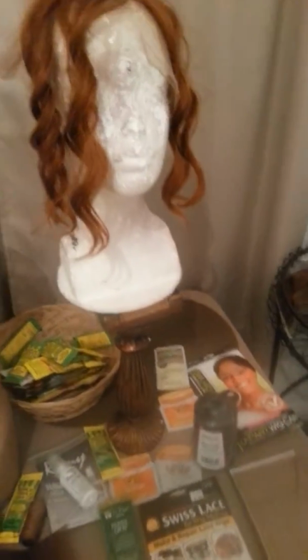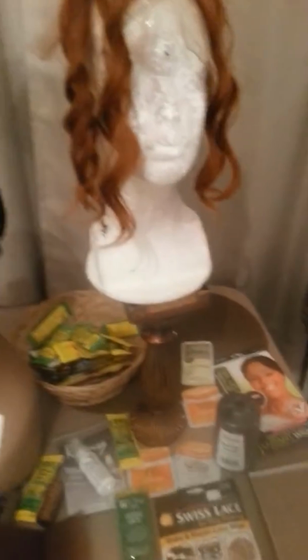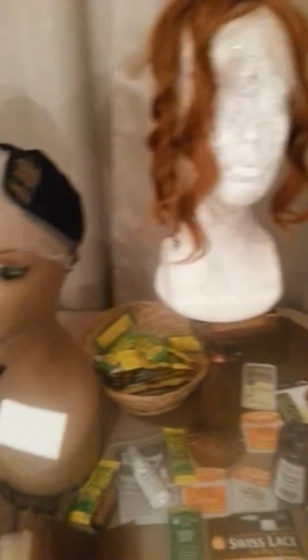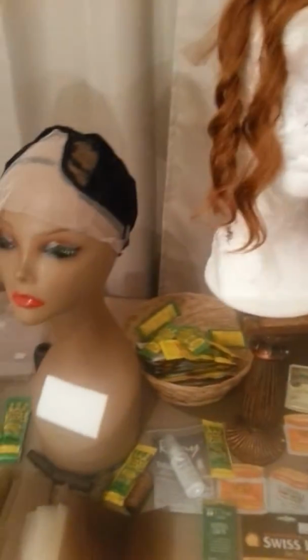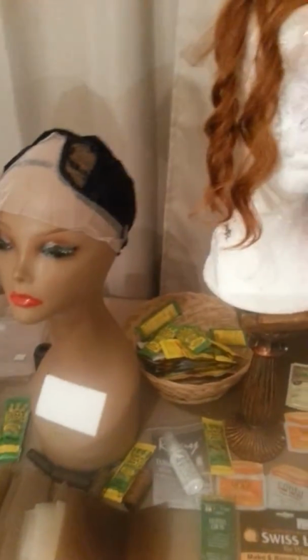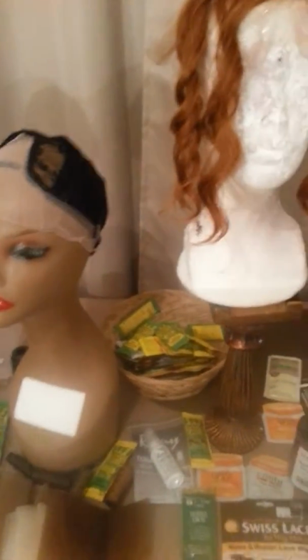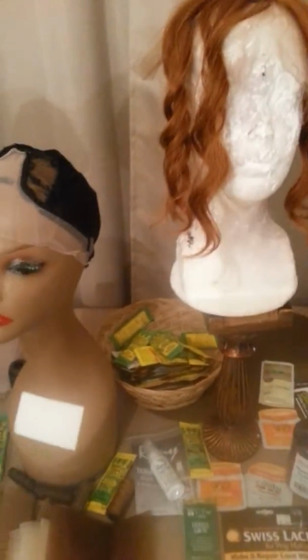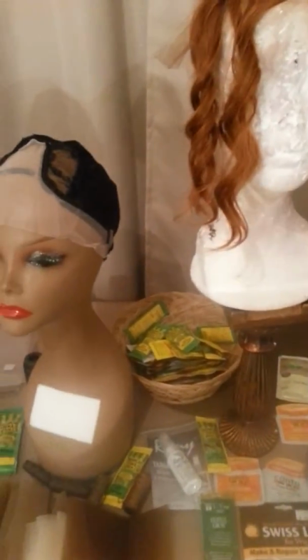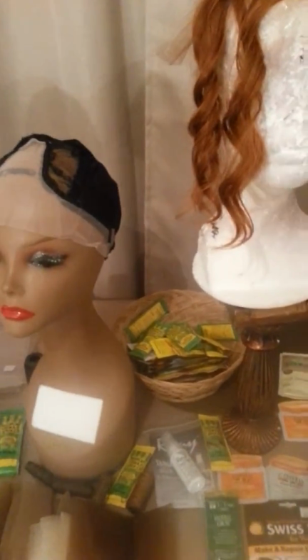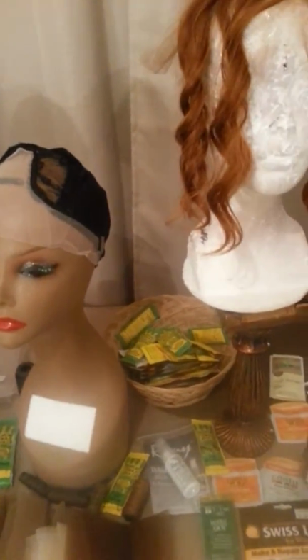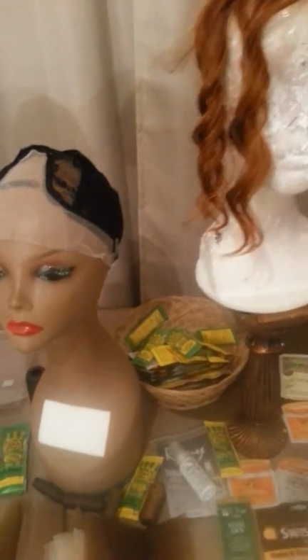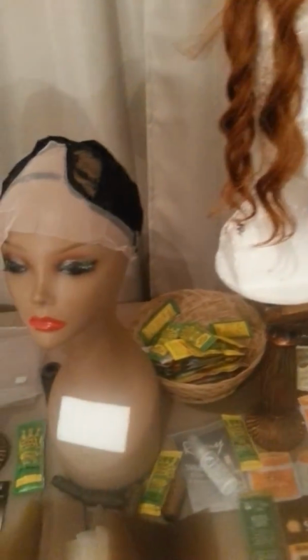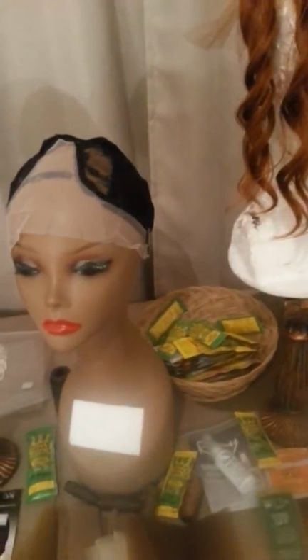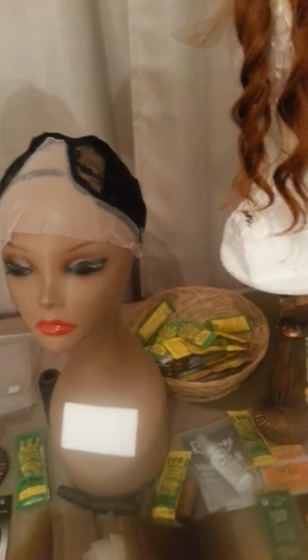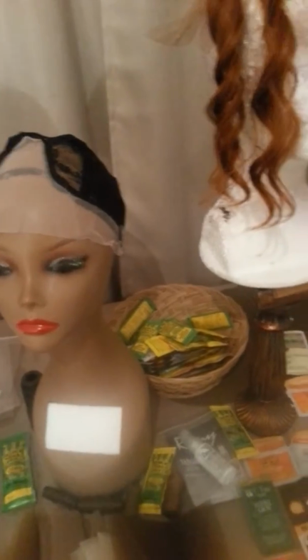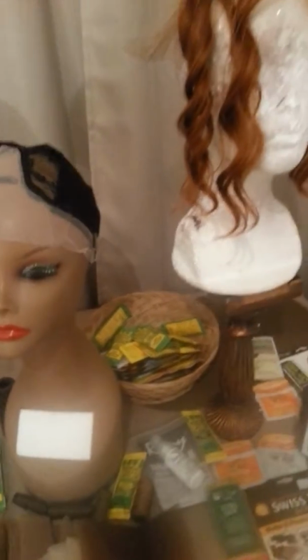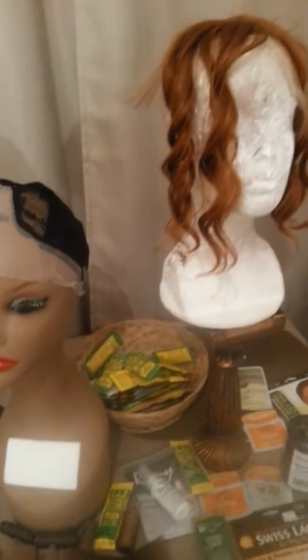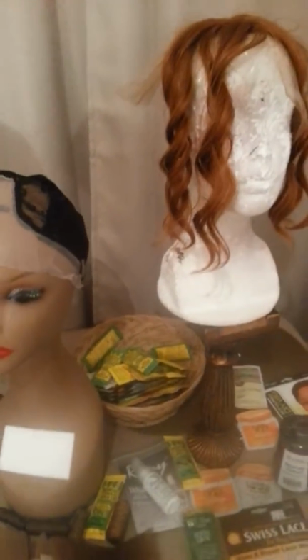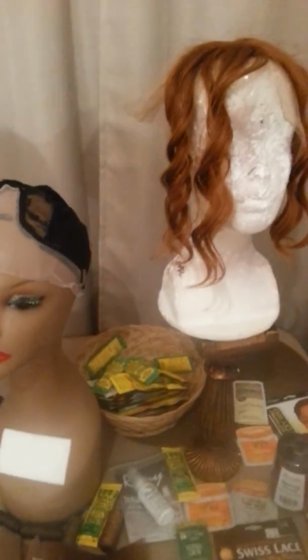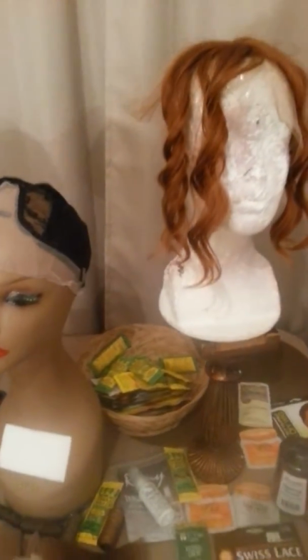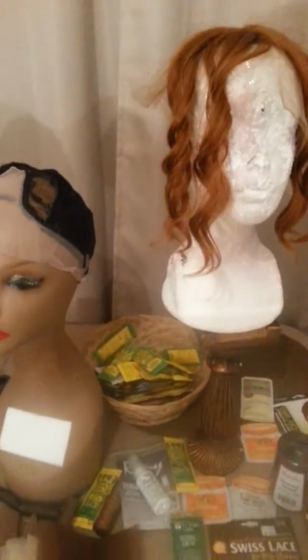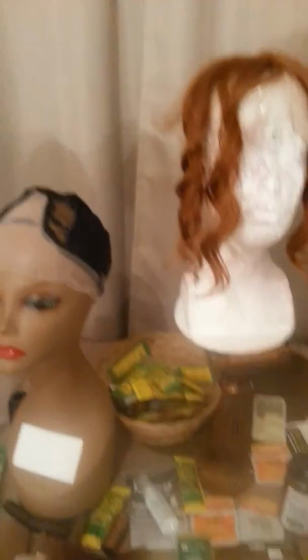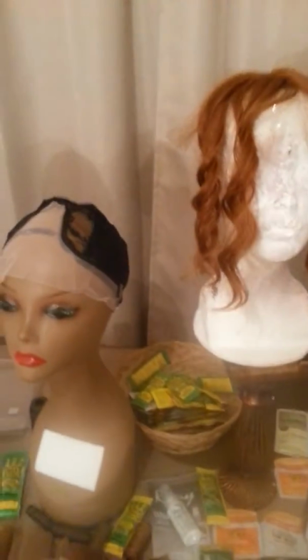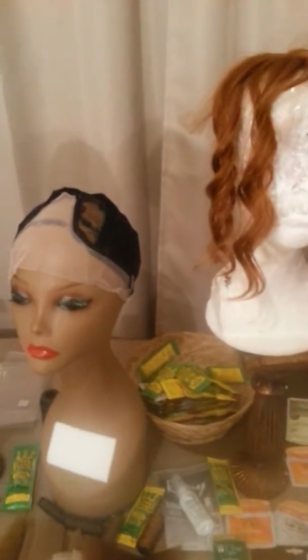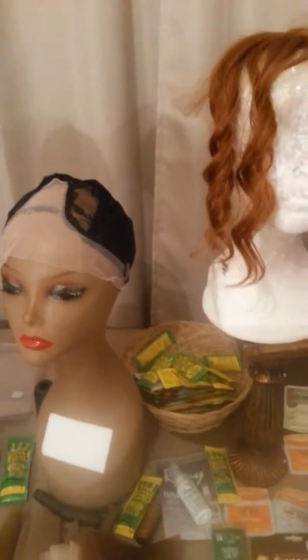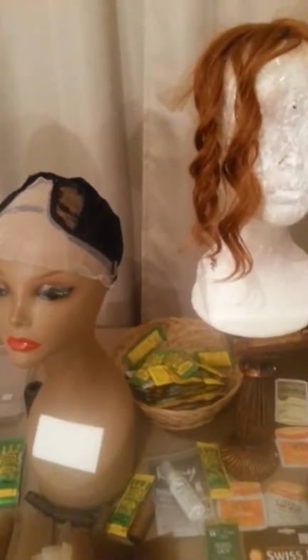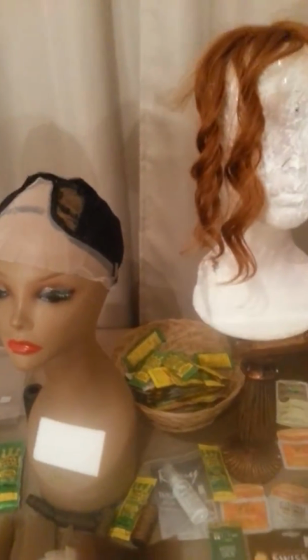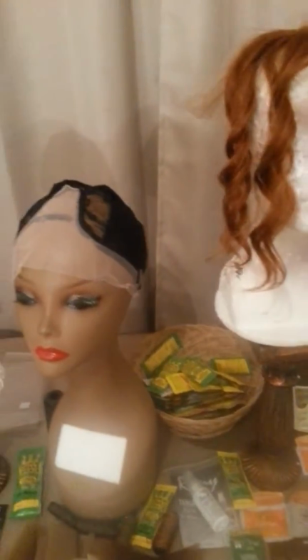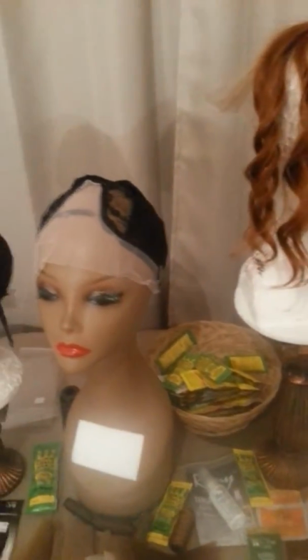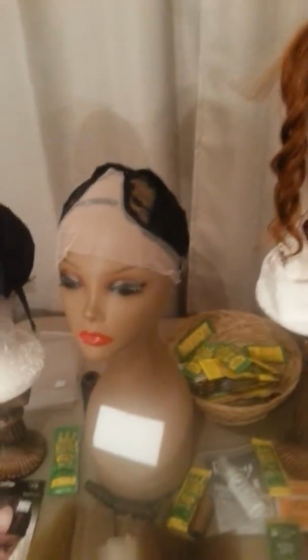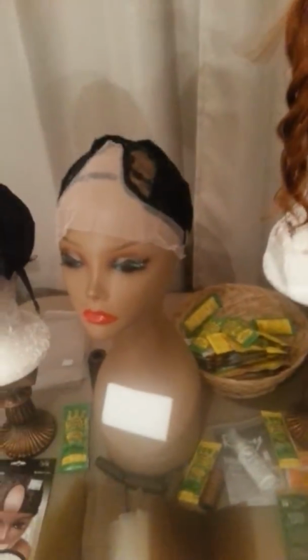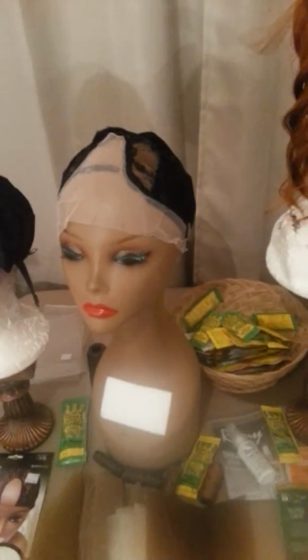With that being said, I wanted to share a beautiful discovery I found here in my town, Las Vegas. And this just goes to show I need to get out more and see what's out there.